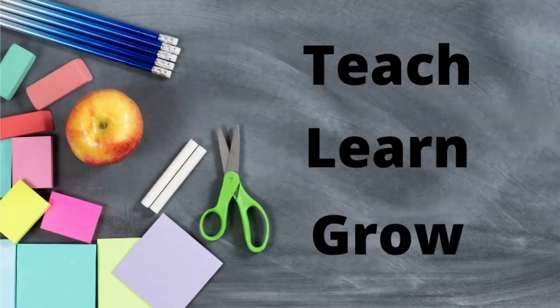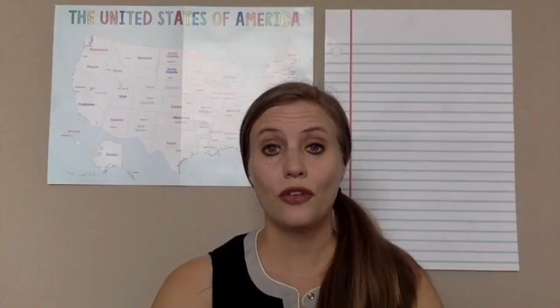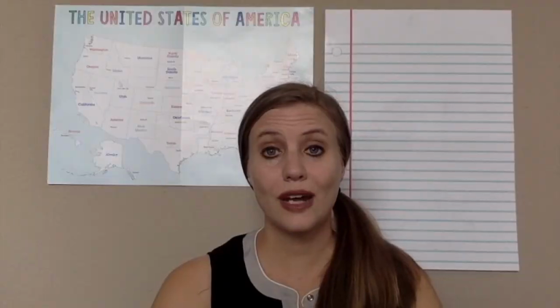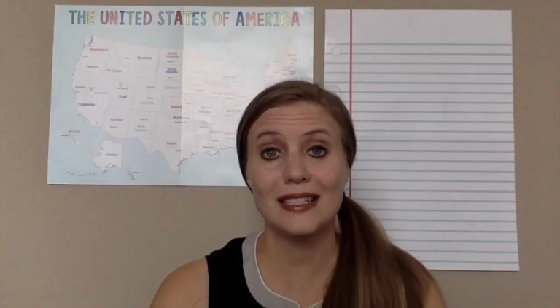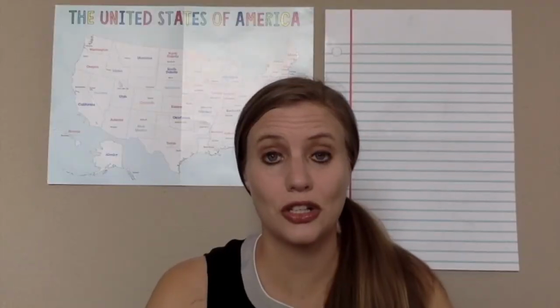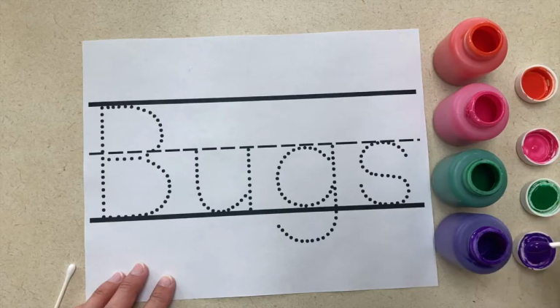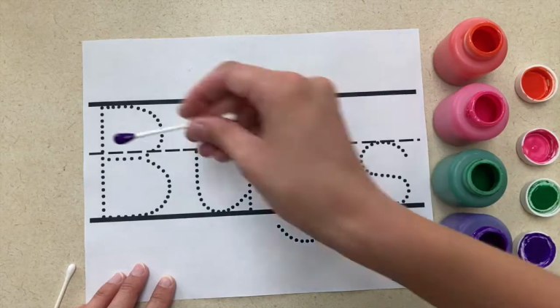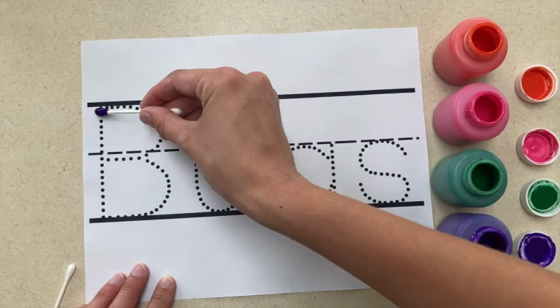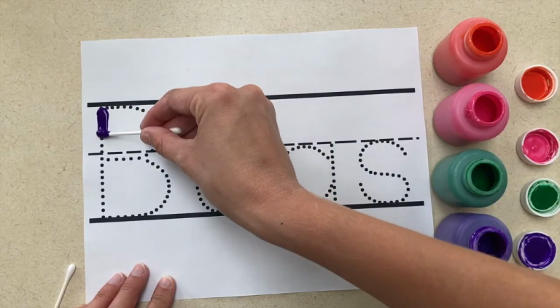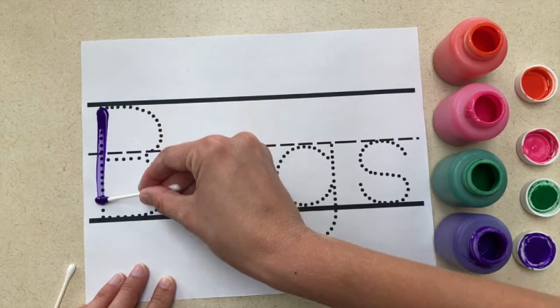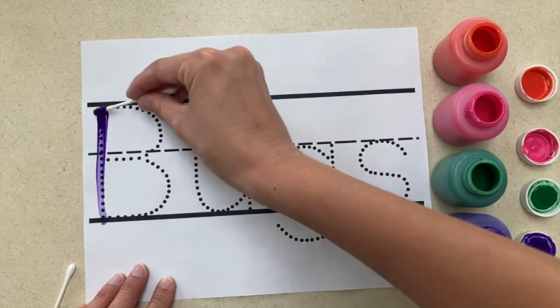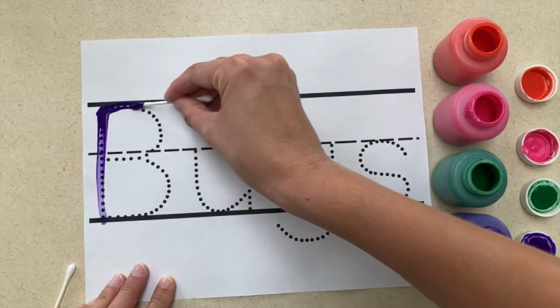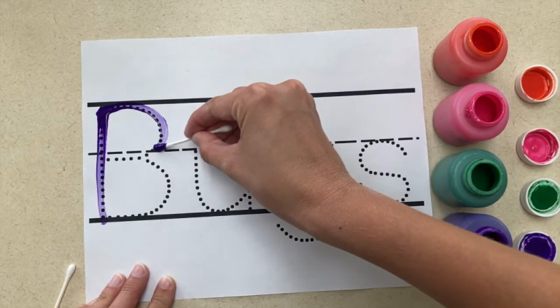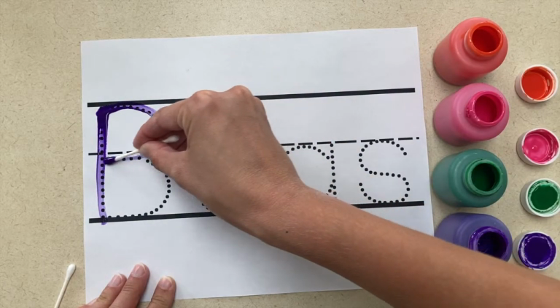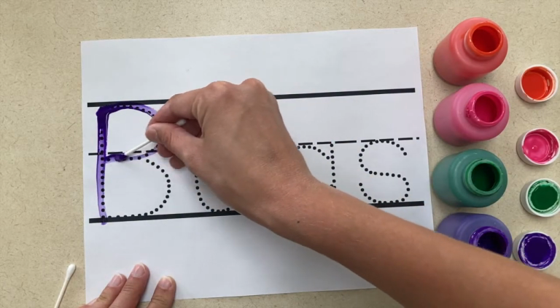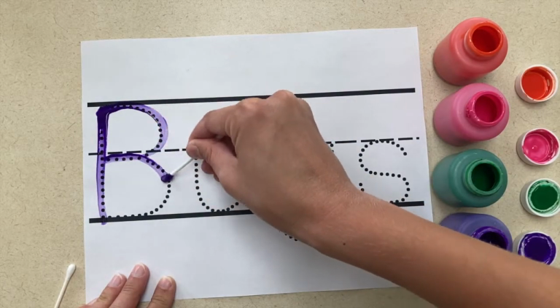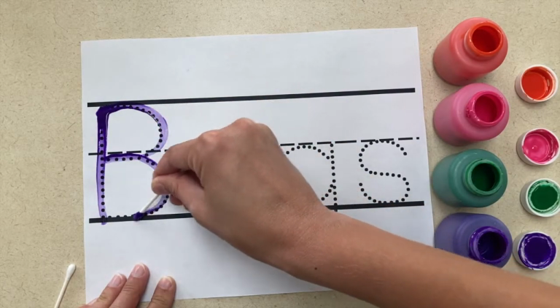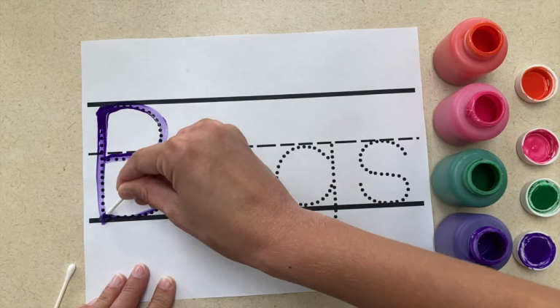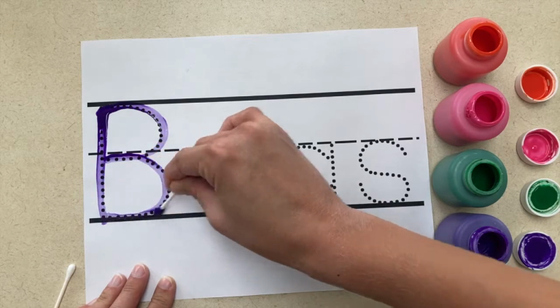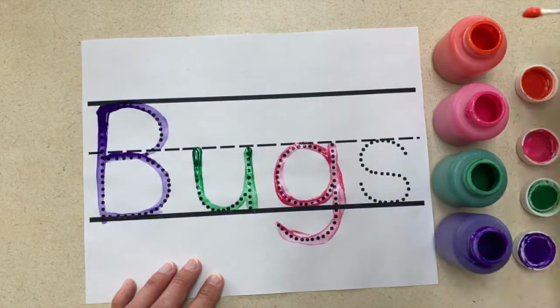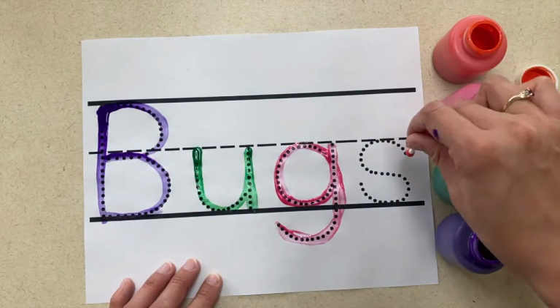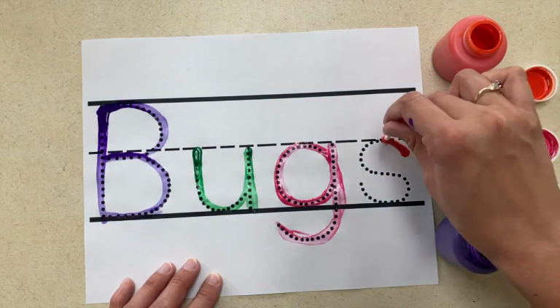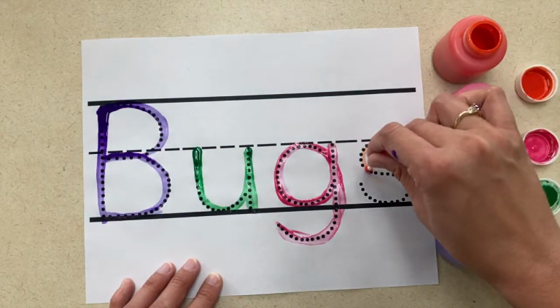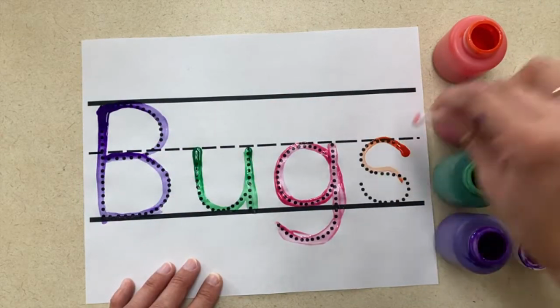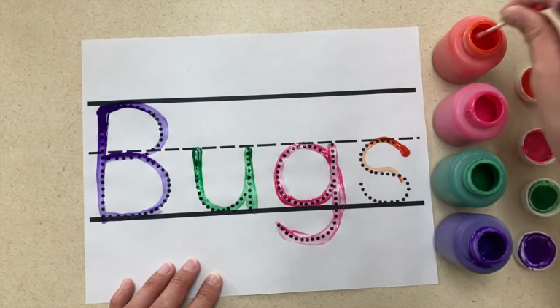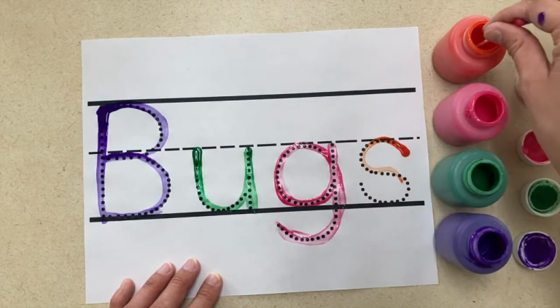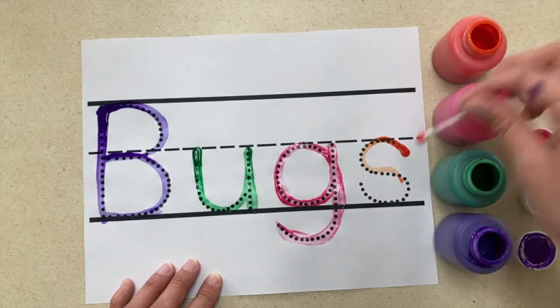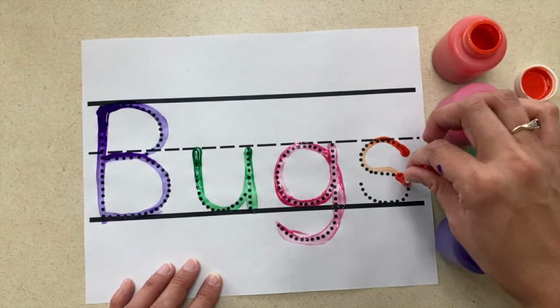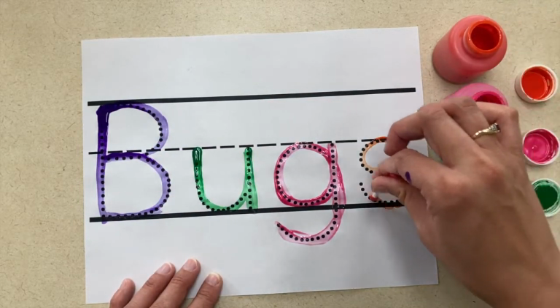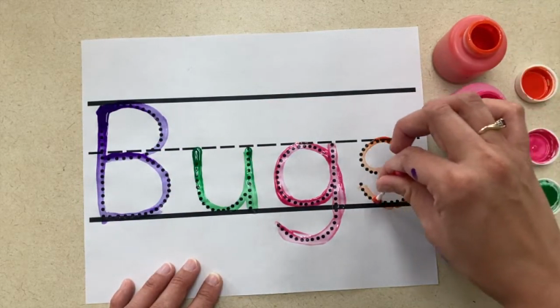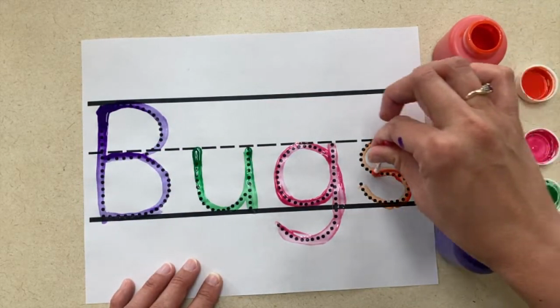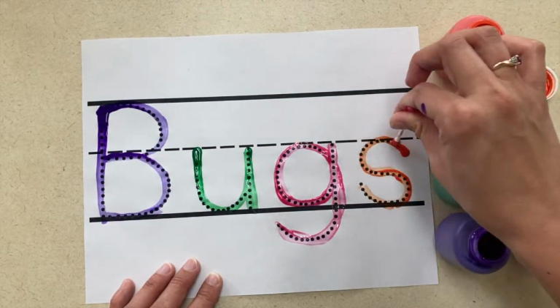For the writing center, you can print out bug-themed words. Instead of just tracing these words, I used q-tips and paint to trace the word, to make it a little more fun.